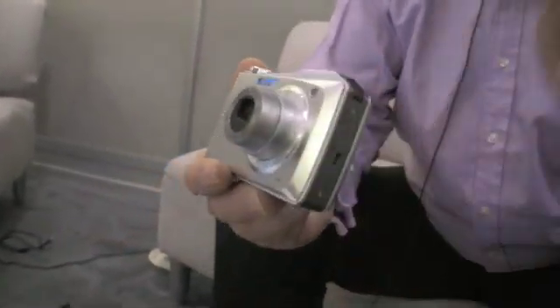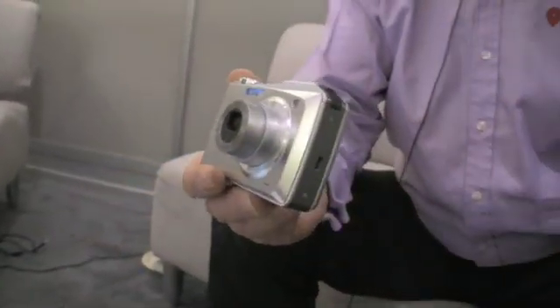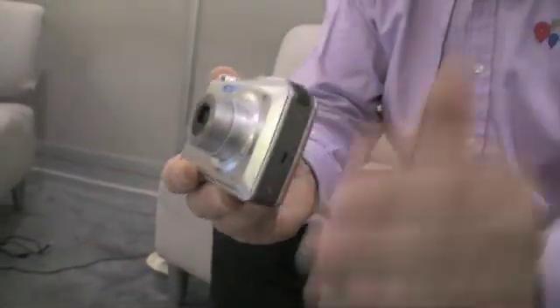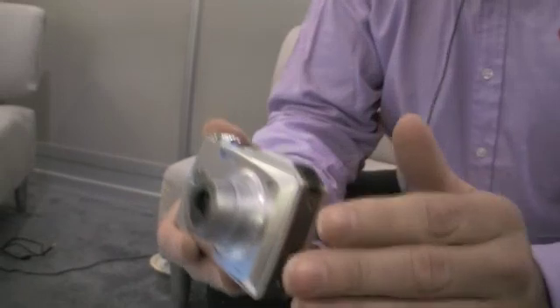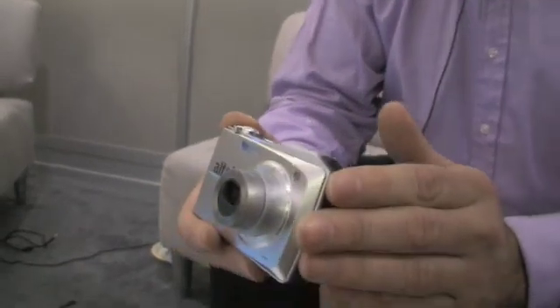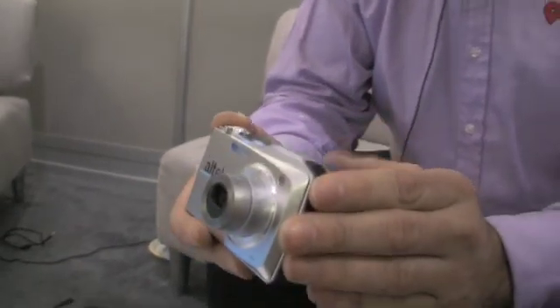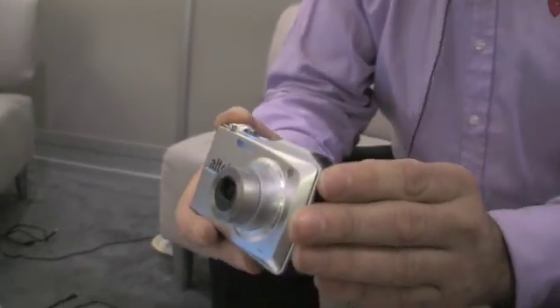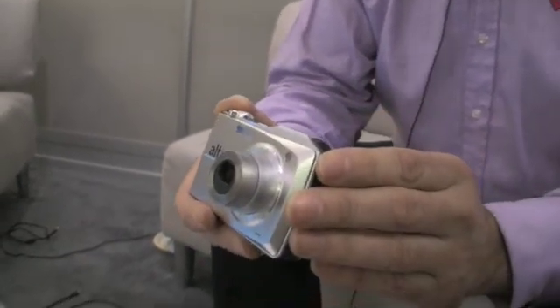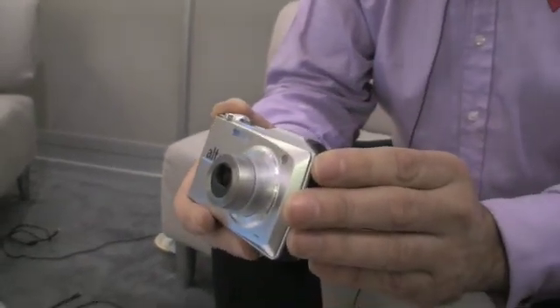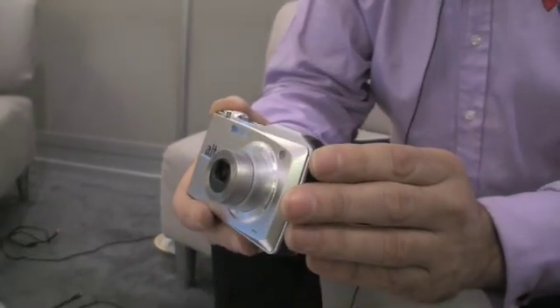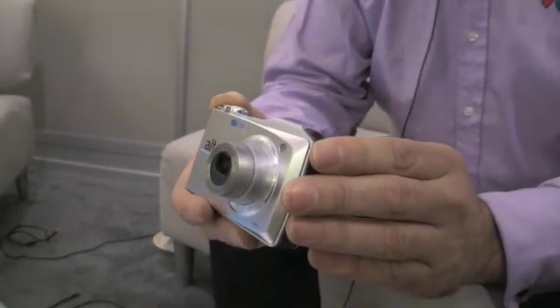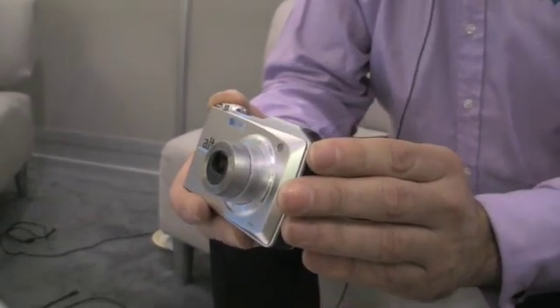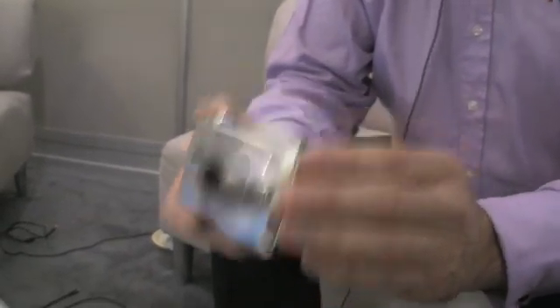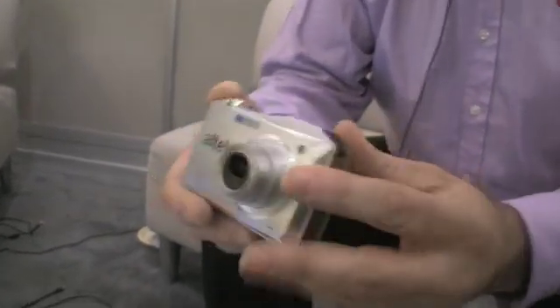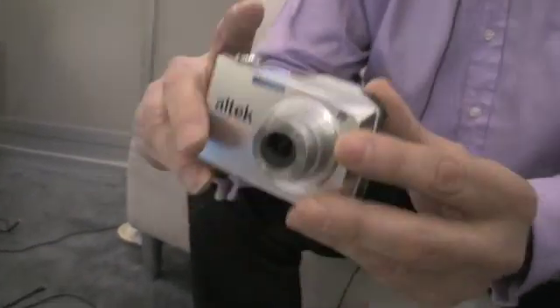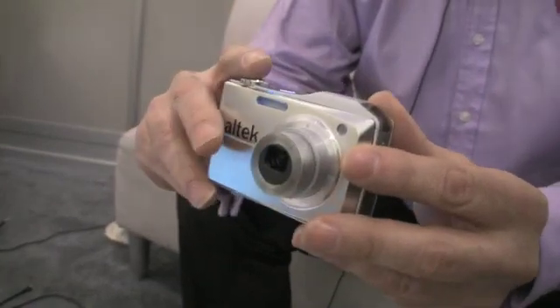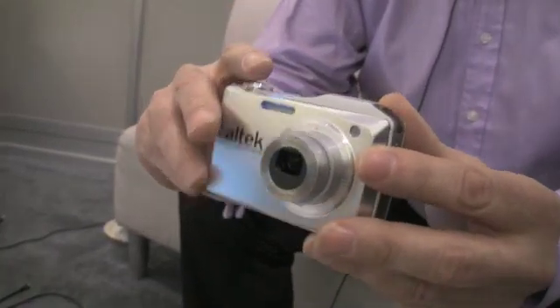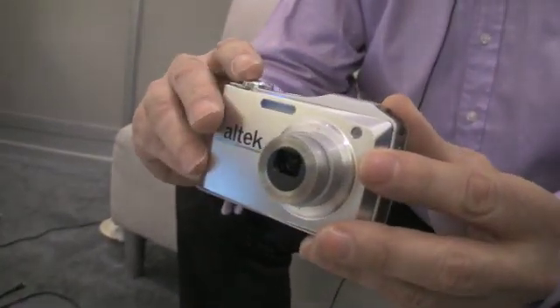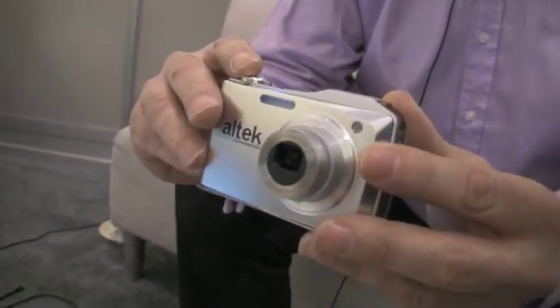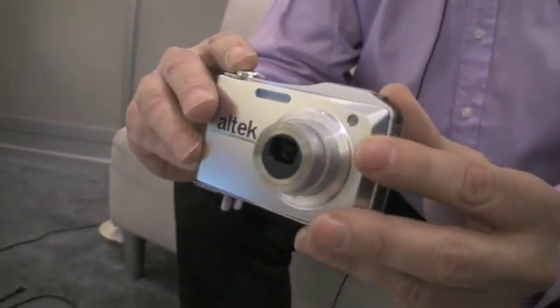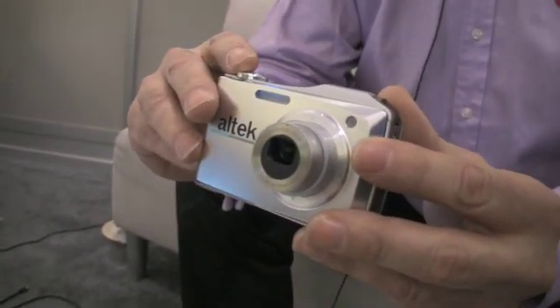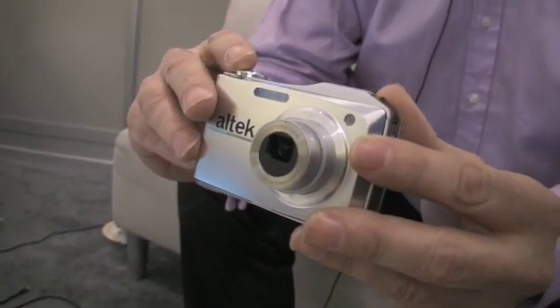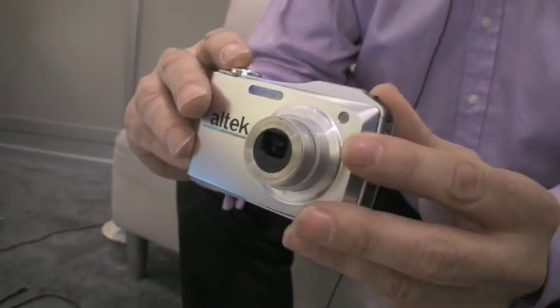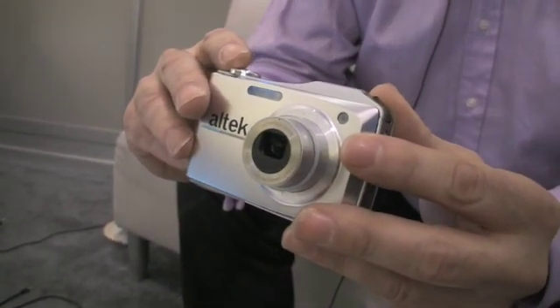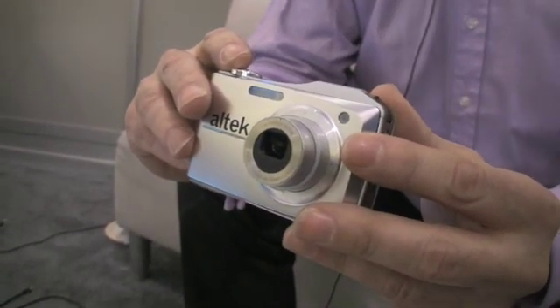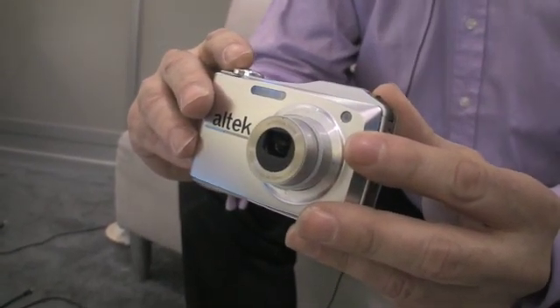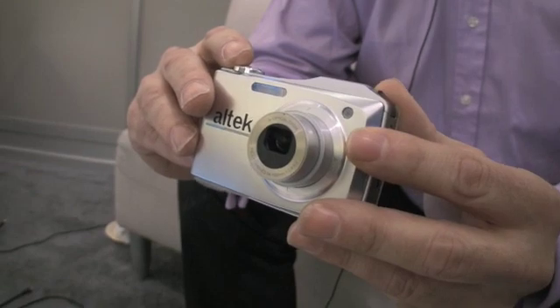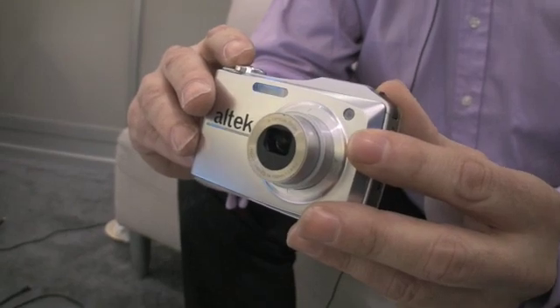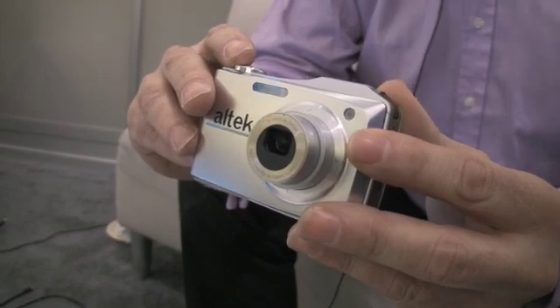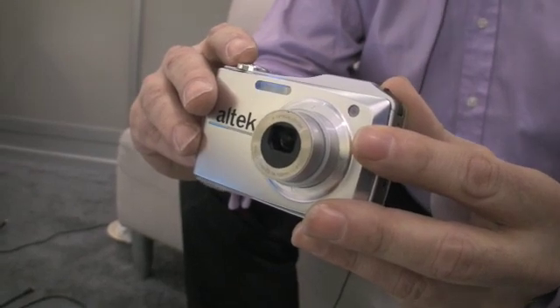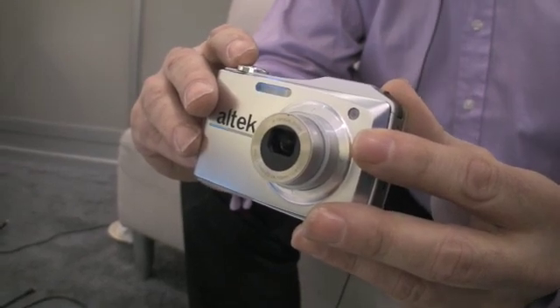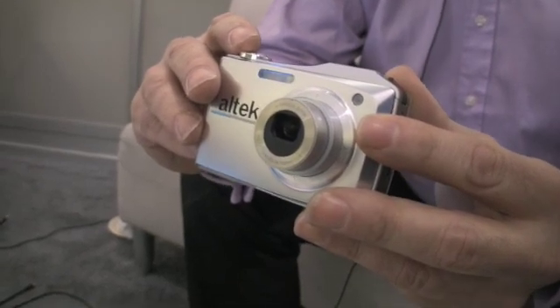I would like to show you what we did yesterday. We went on the strip in Las Vegas and we took this camera, just took several pictures, and I'm going to show you how this looks on a PC after post-processing.